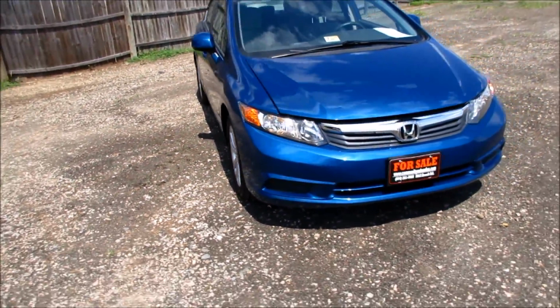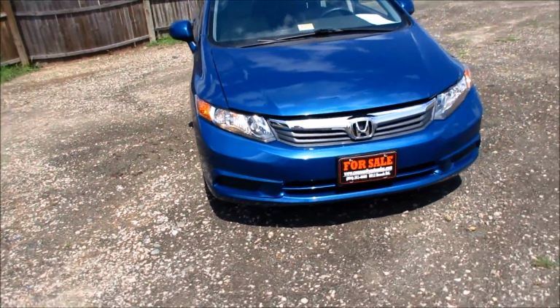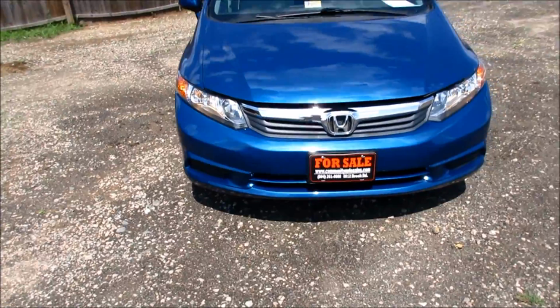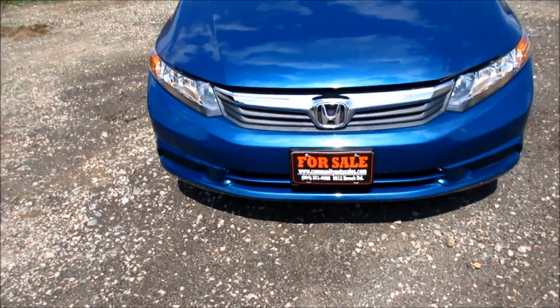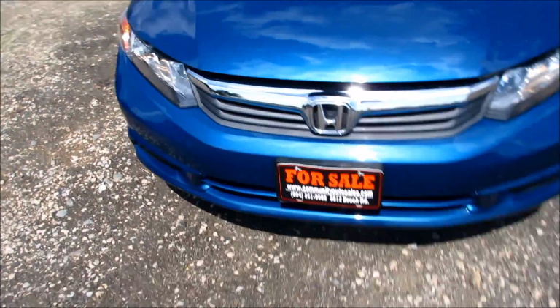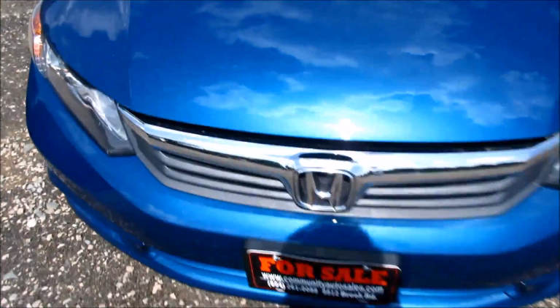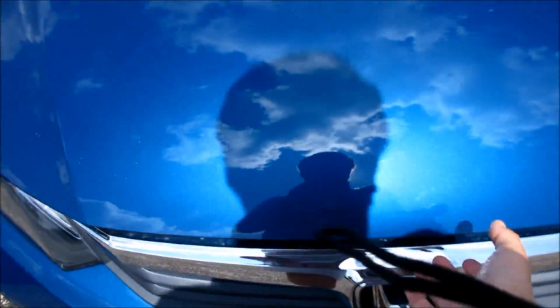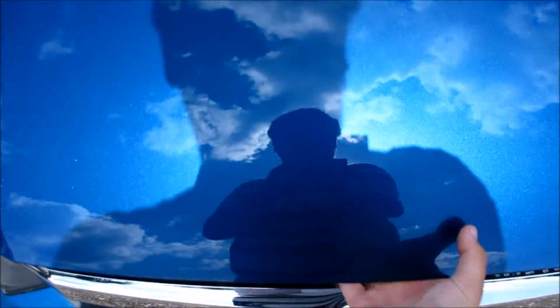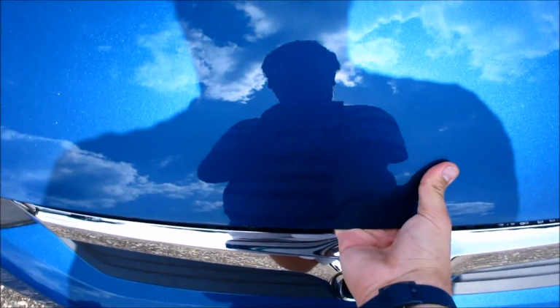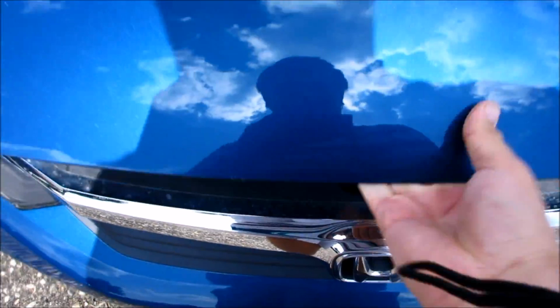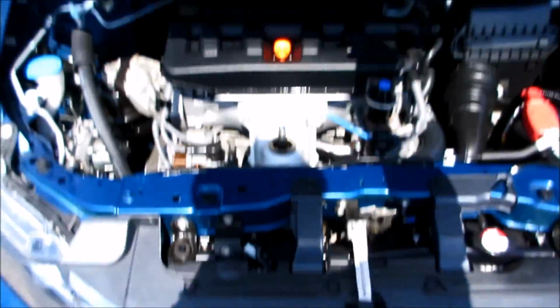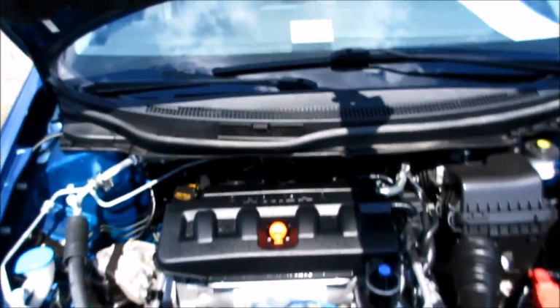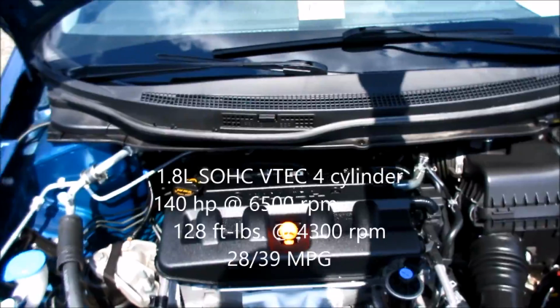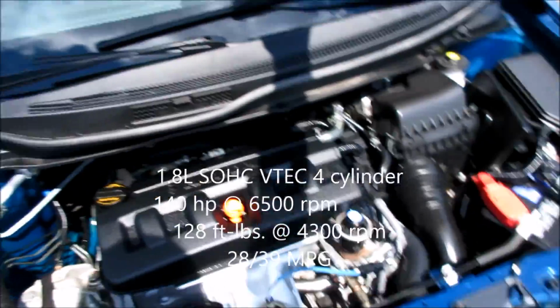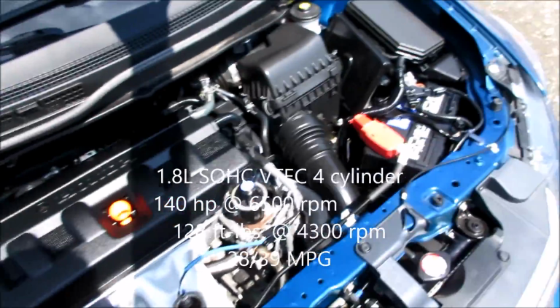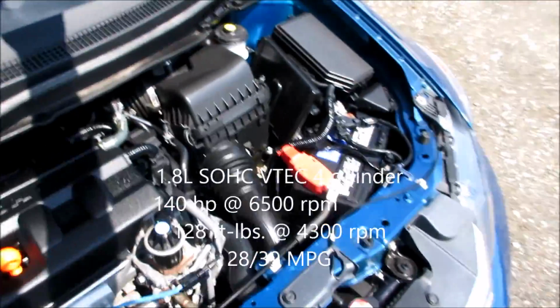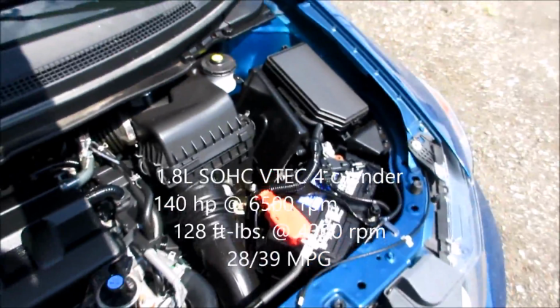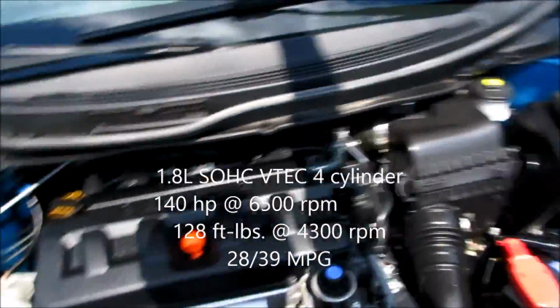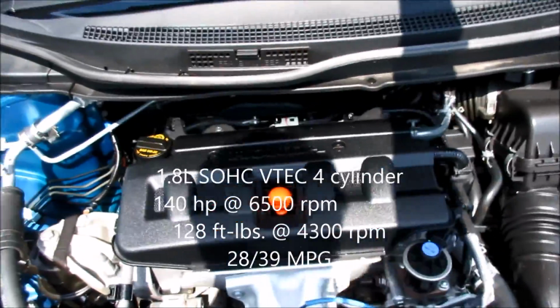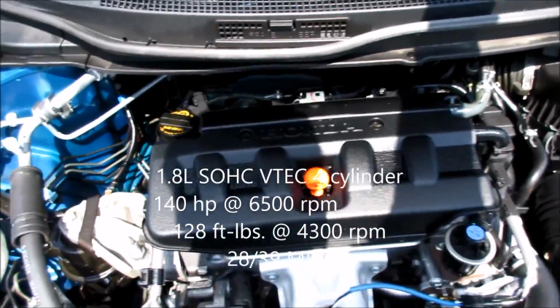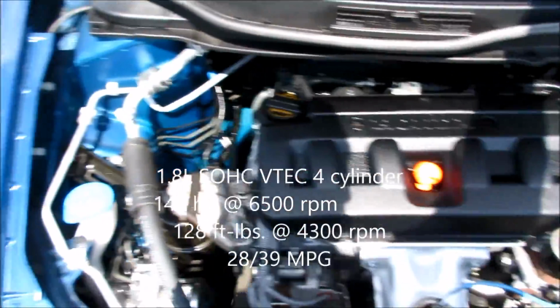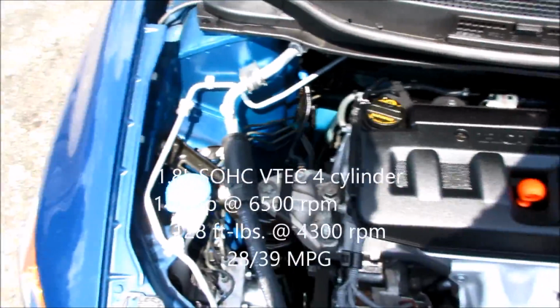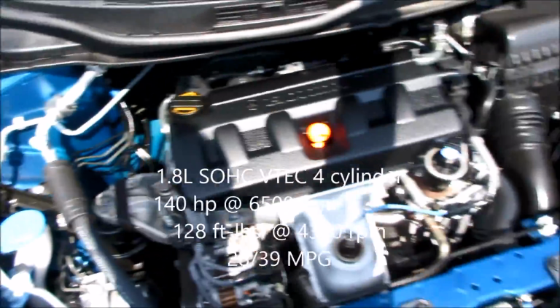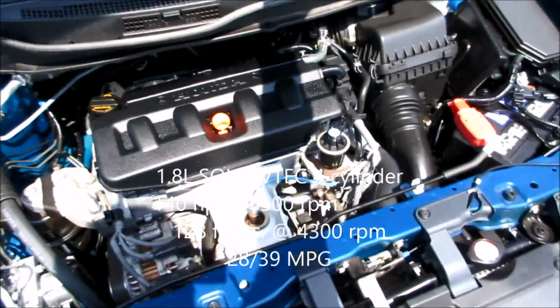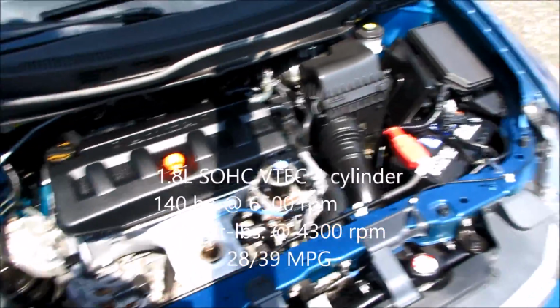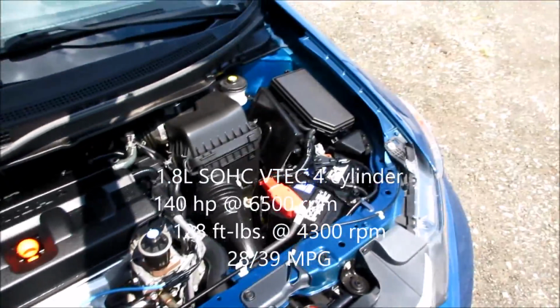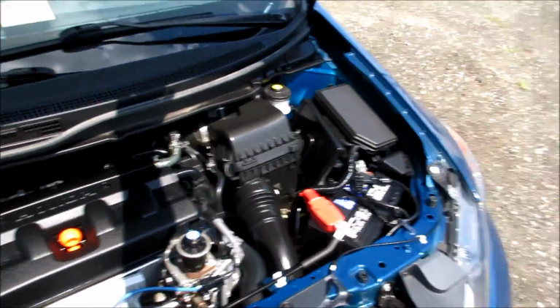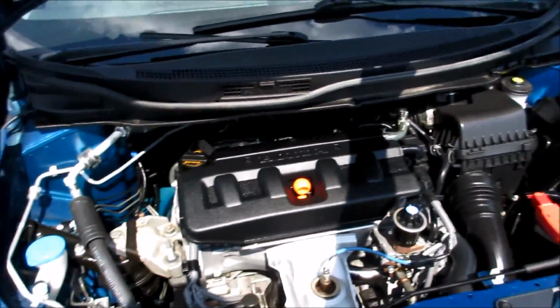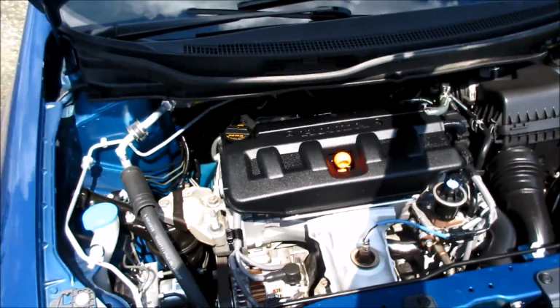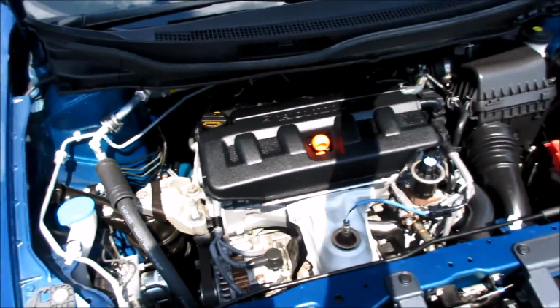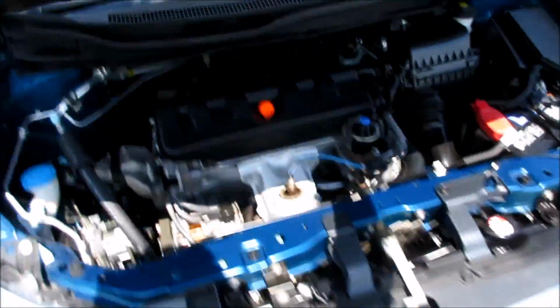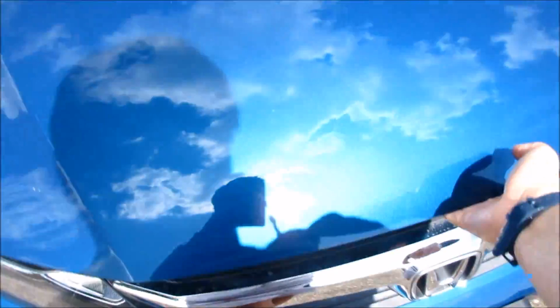Coming up underneath the hood of the Civic, this vehicle does feature a 1.8-liter inline four-cylinder with VTEC, running absolutely excellent.